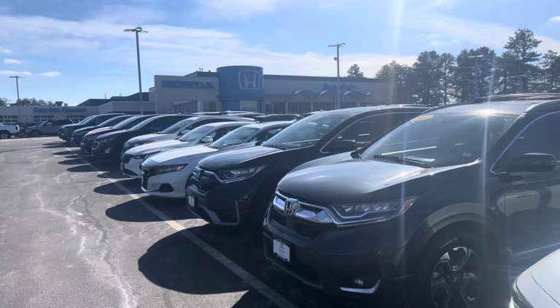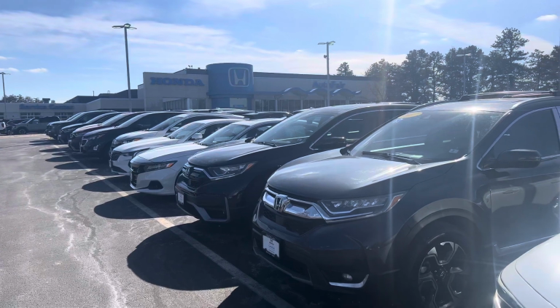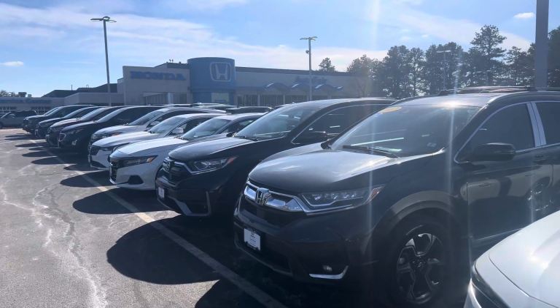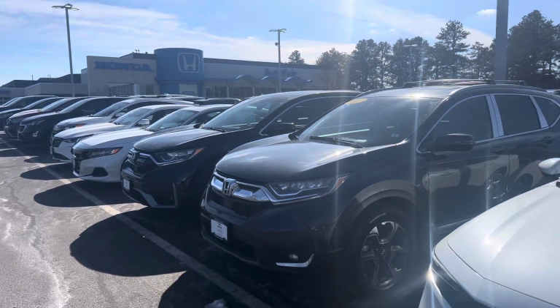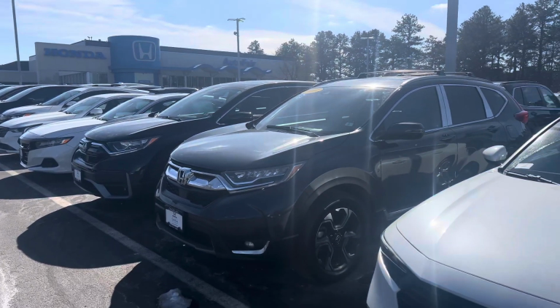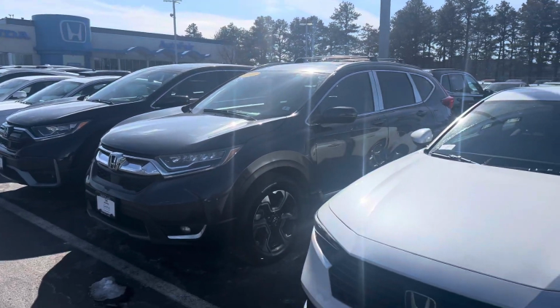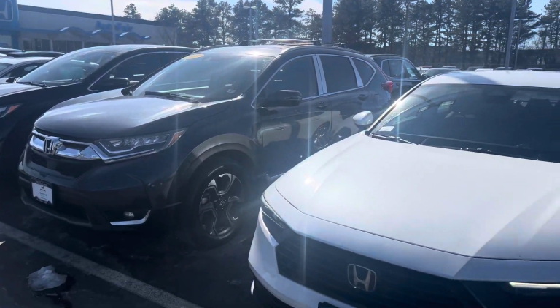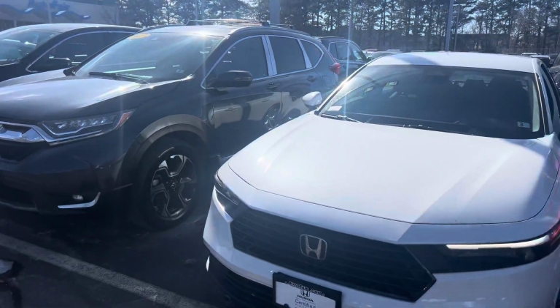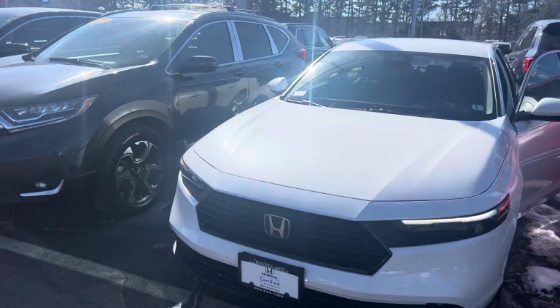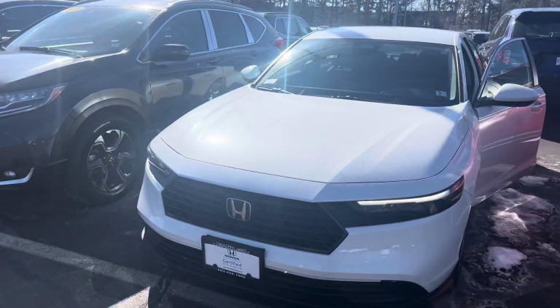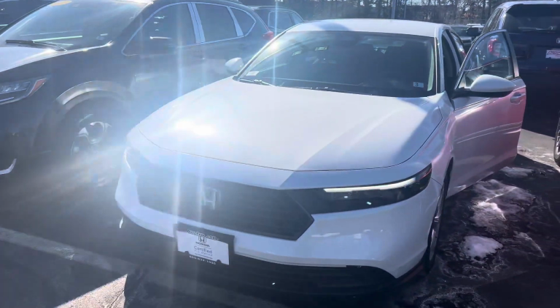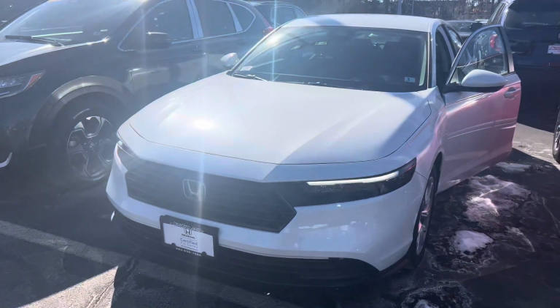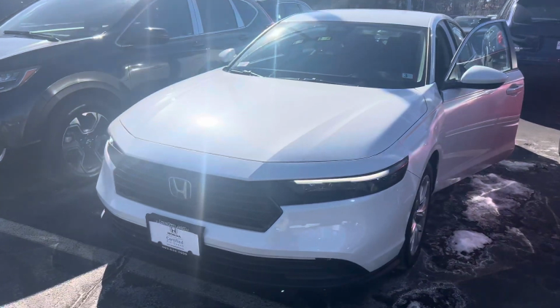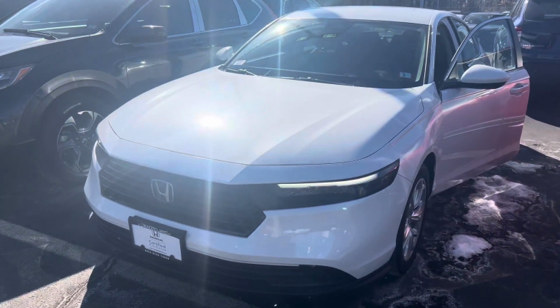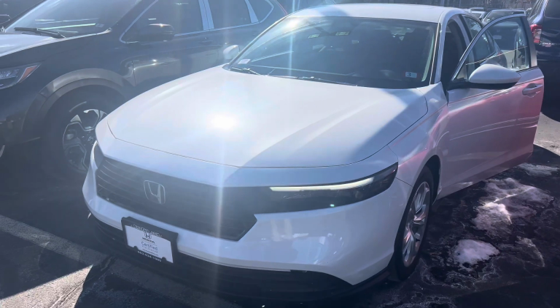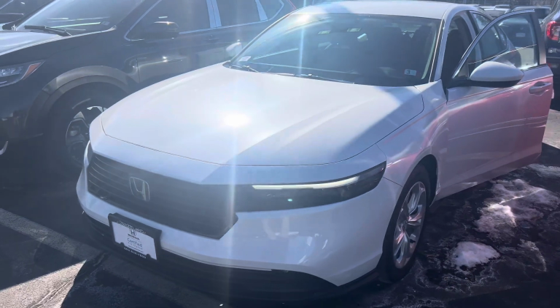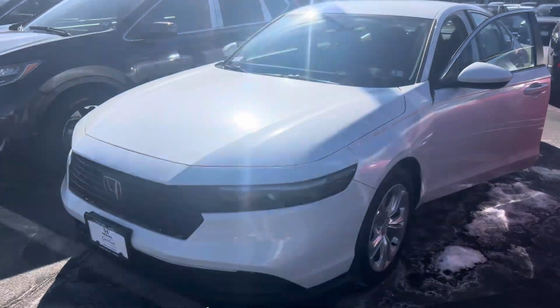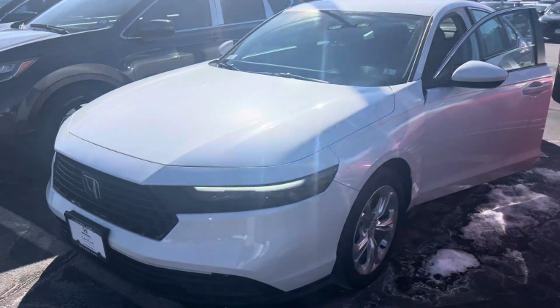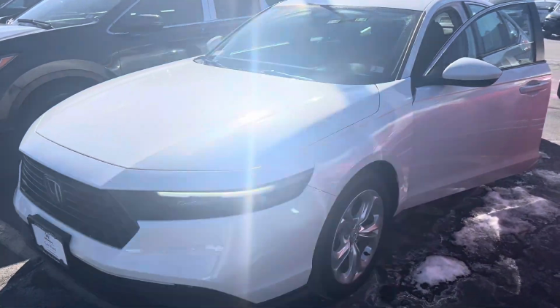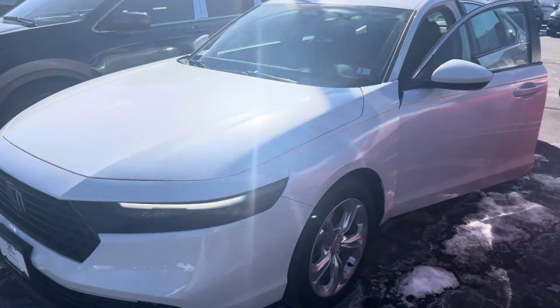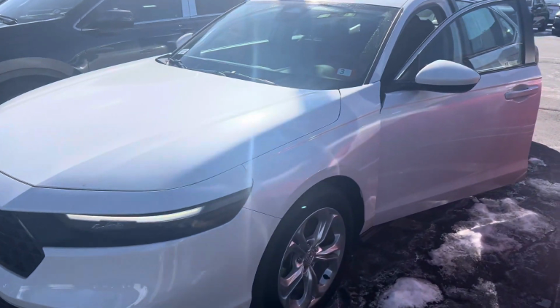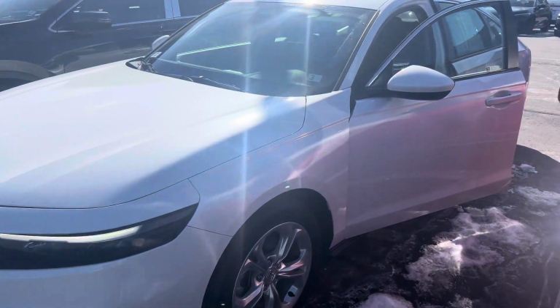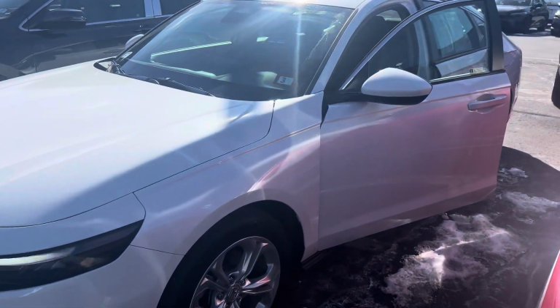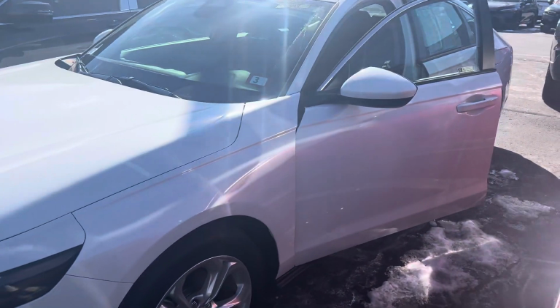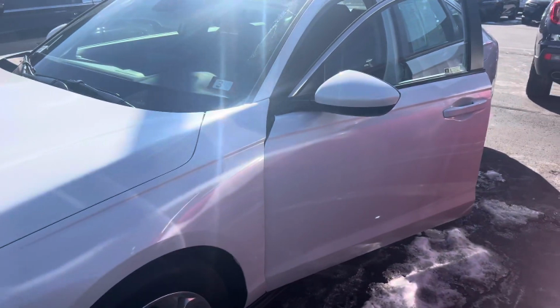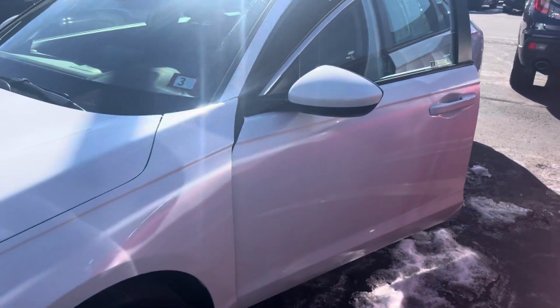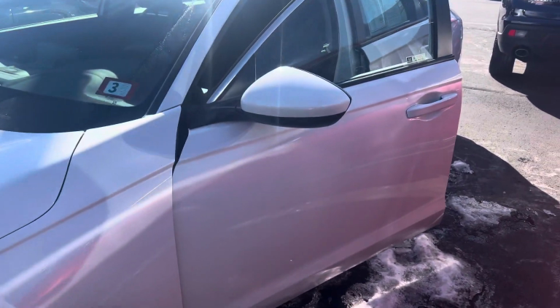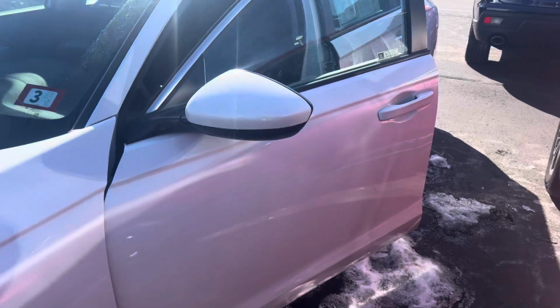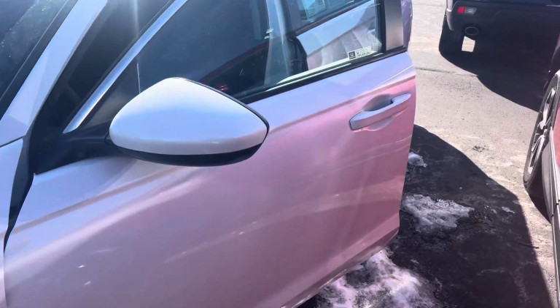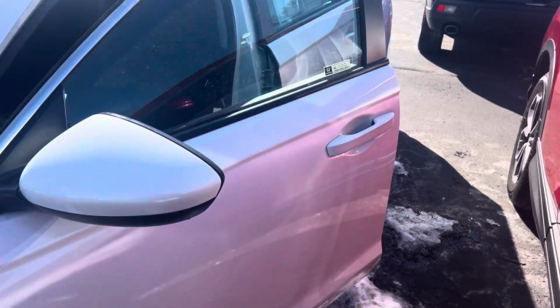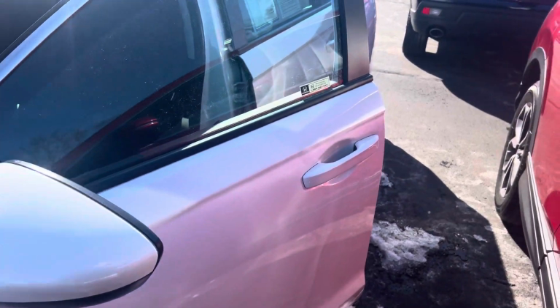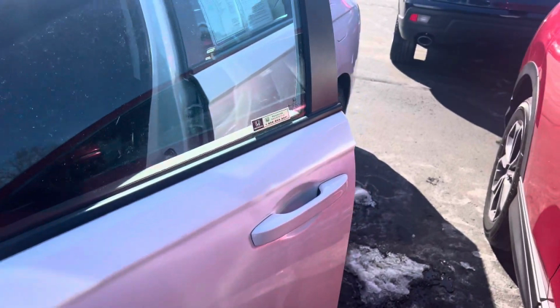Hey there, hello. This is Bob Black over at AutoFair Honda in Manchester, New Hampshire. Thanks for your interest in this 2023 Honda Accord LX in crystal white pearl with black interior.